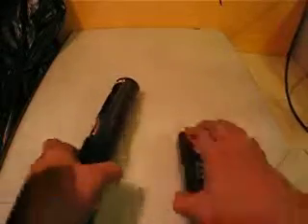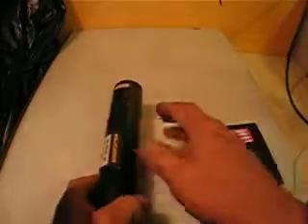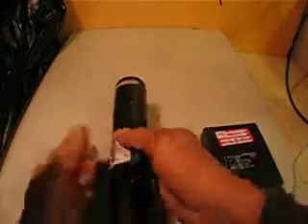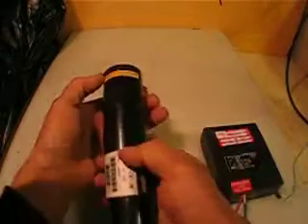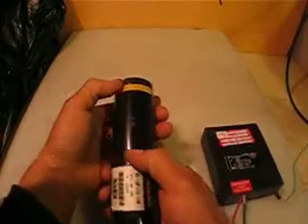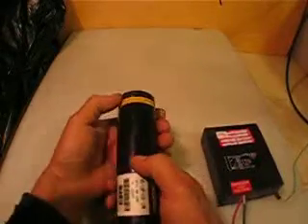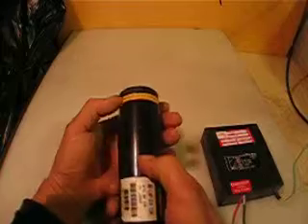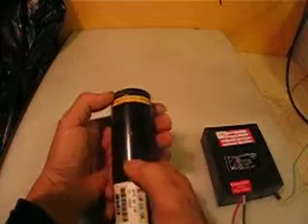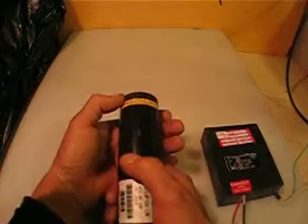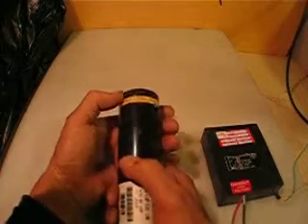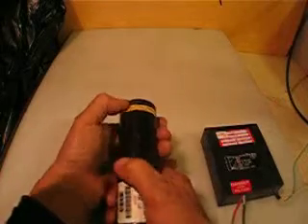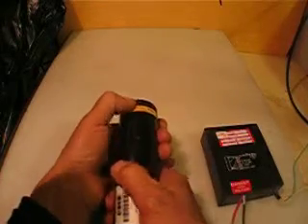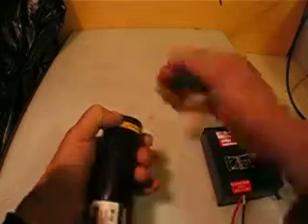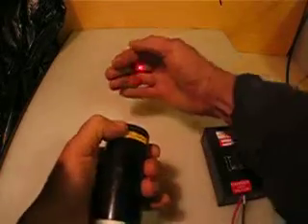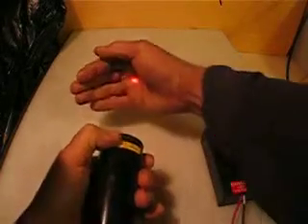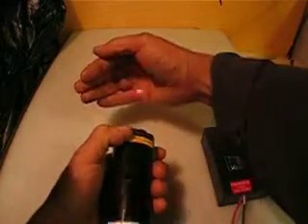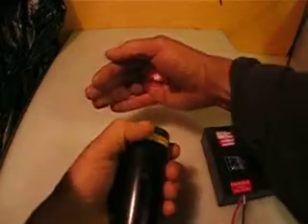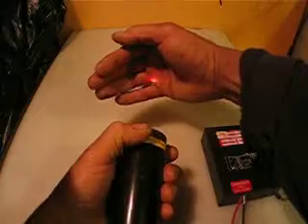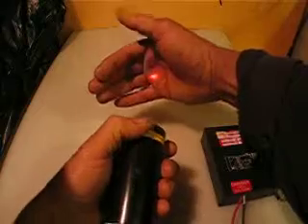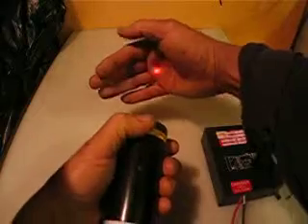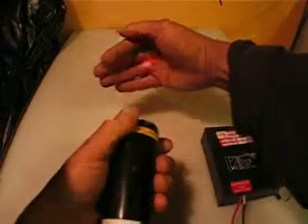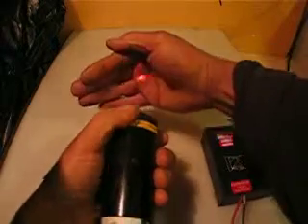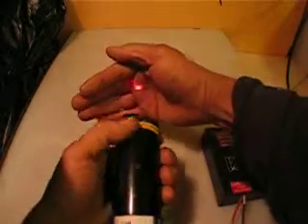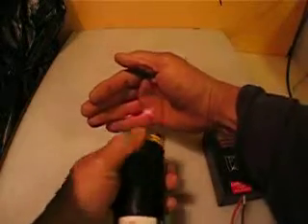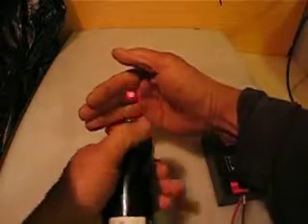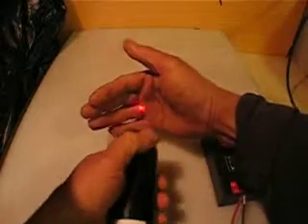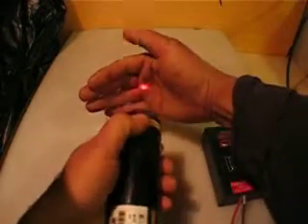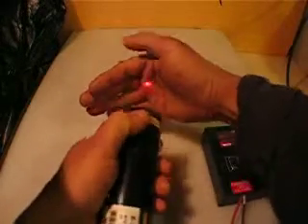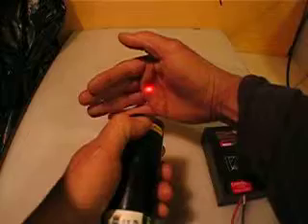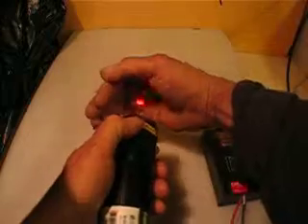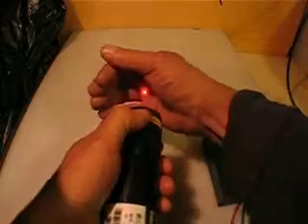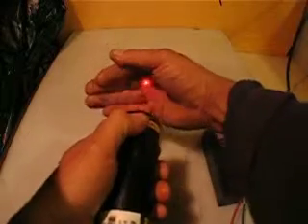Let me turn it on — this one has a security door. This is working perfectly.